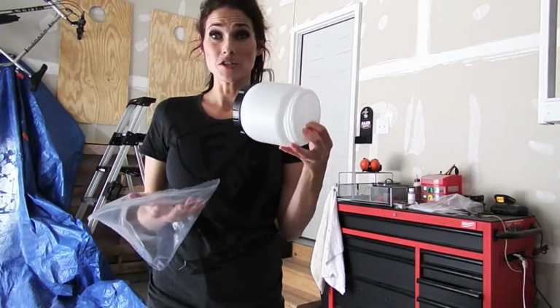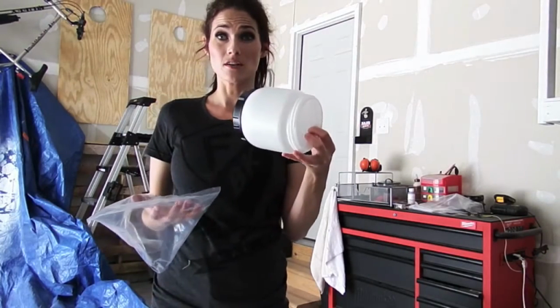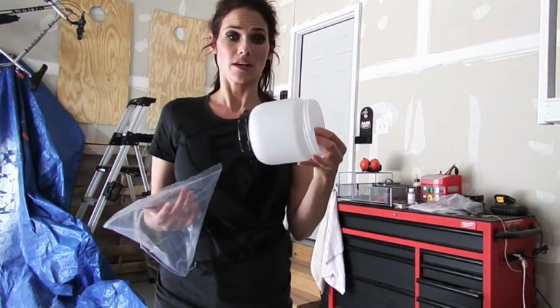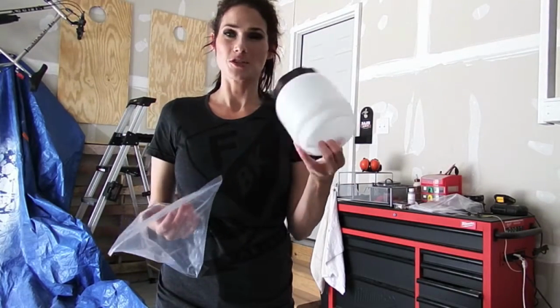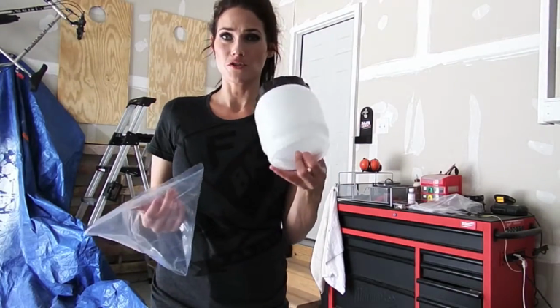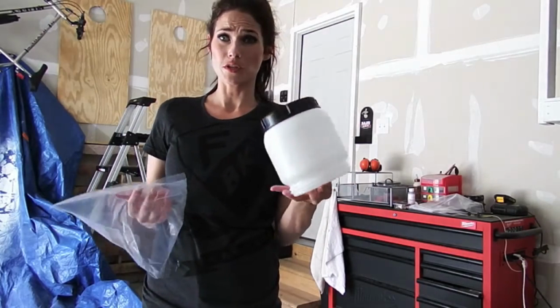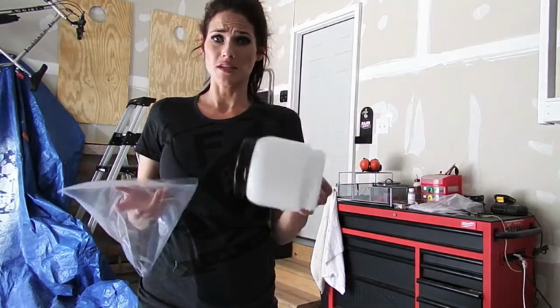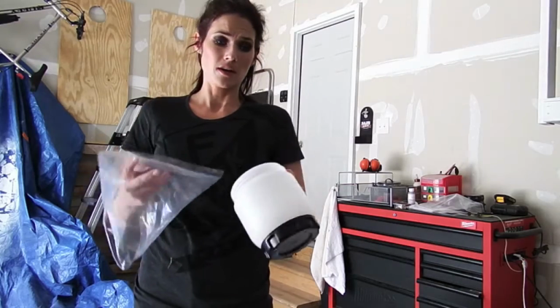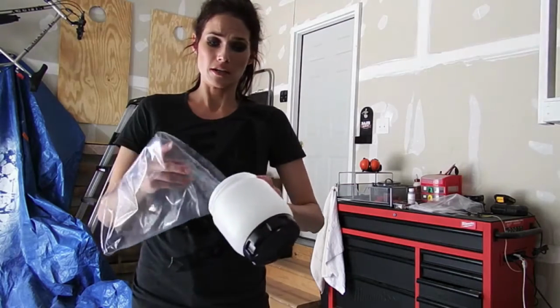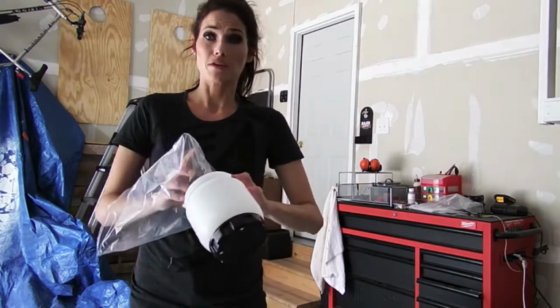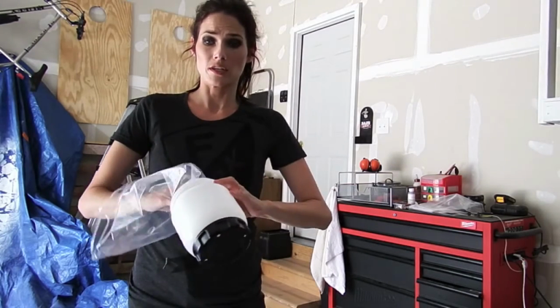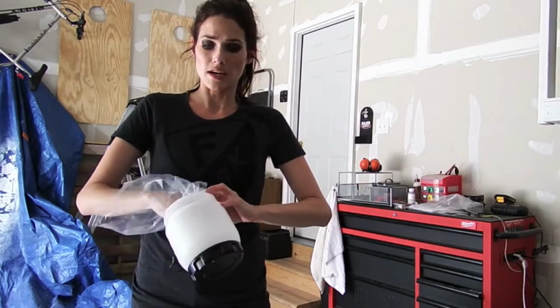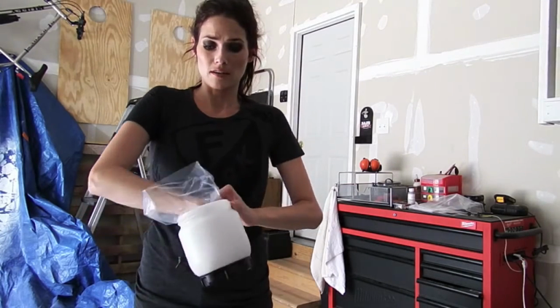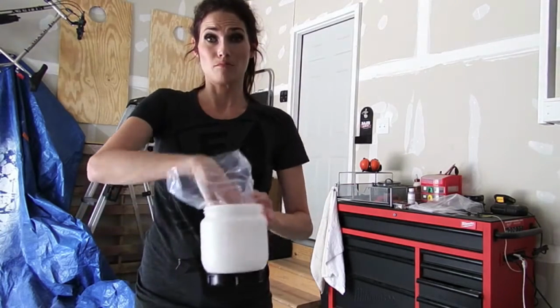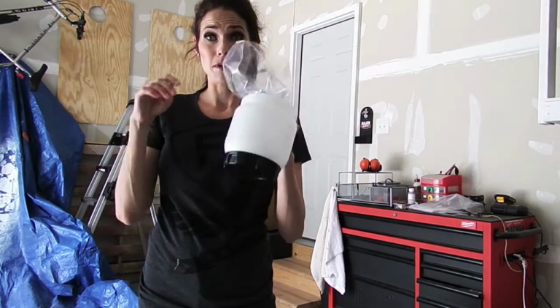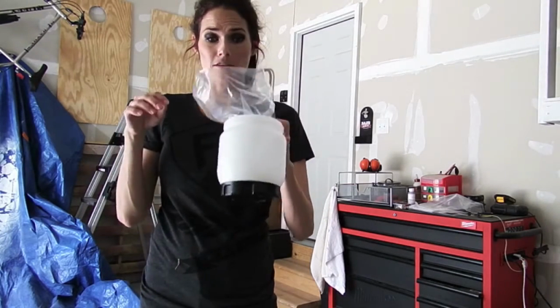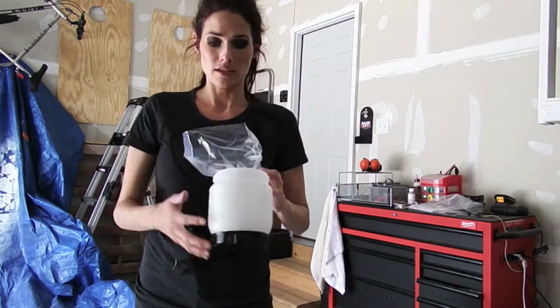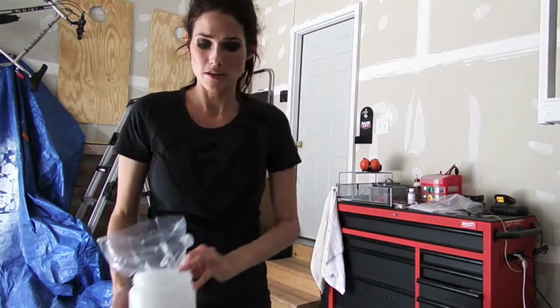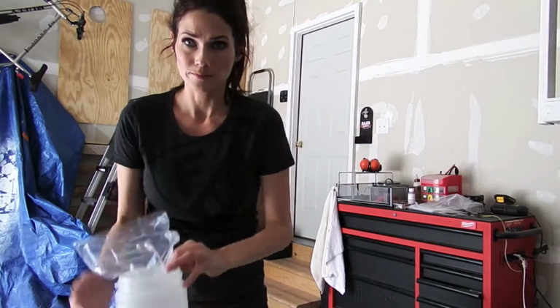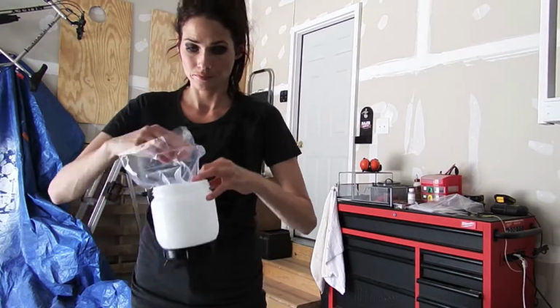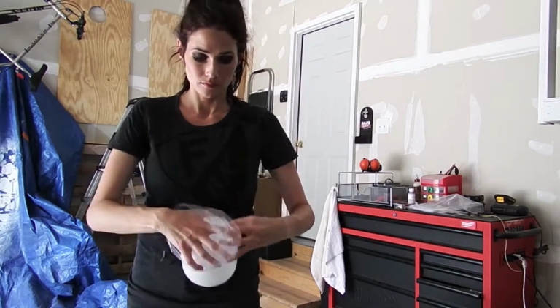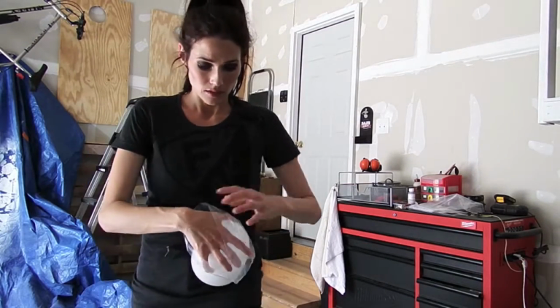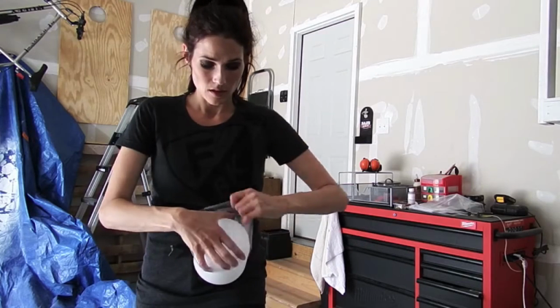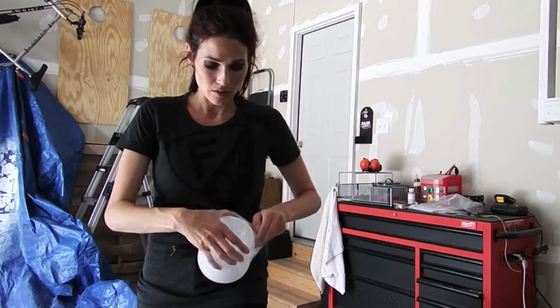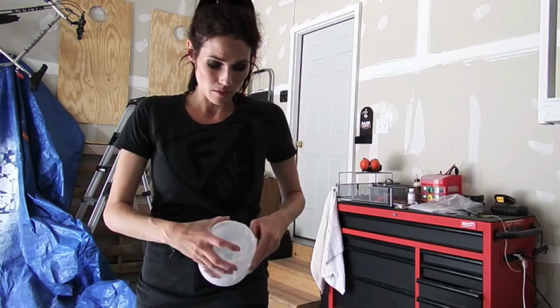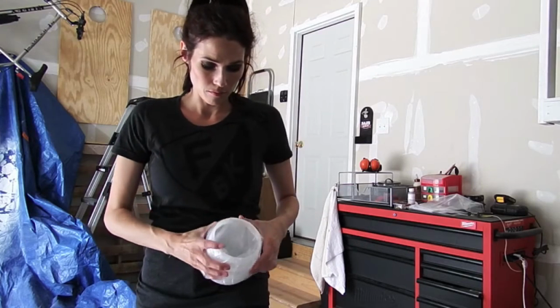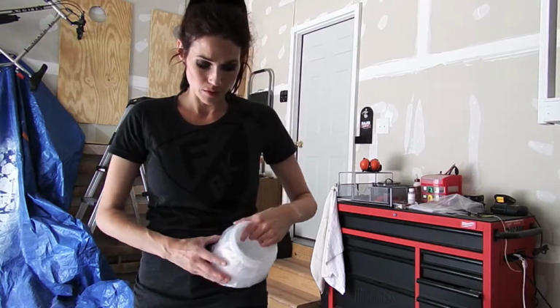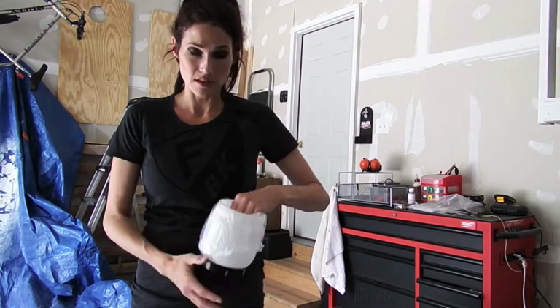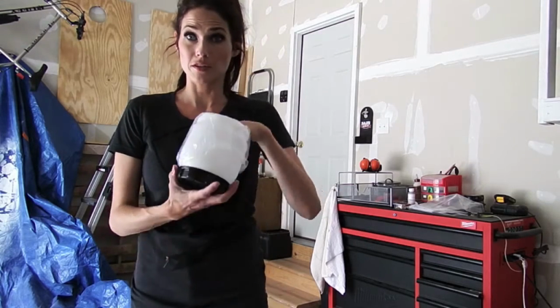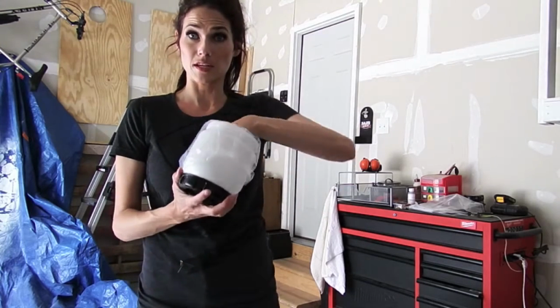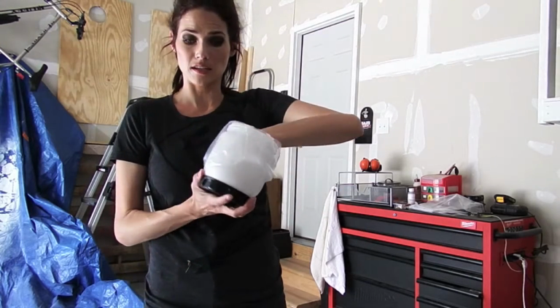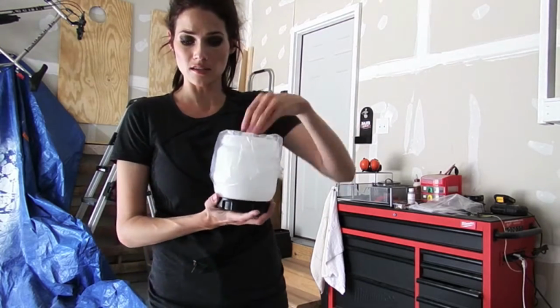I washed this out already, just to make sure there's no dust in it, any particles of any kind. Putting my liner in here, I'll then pull this down onto the sides like this.